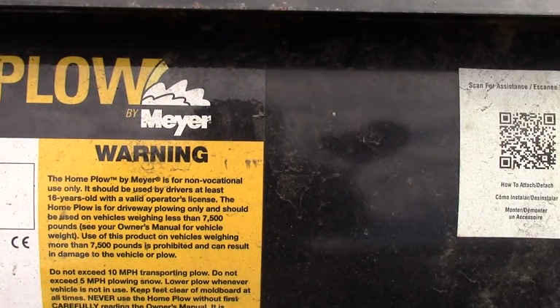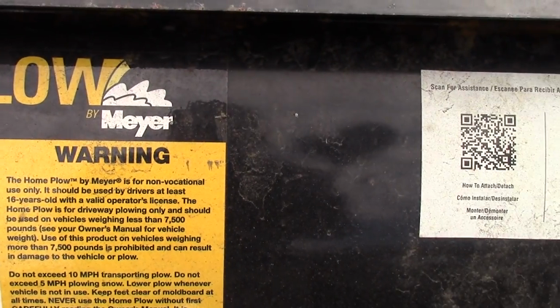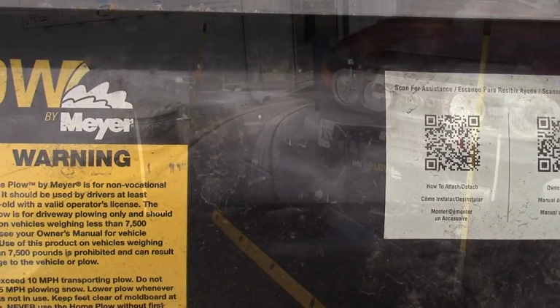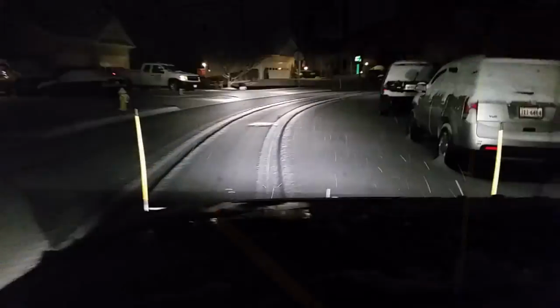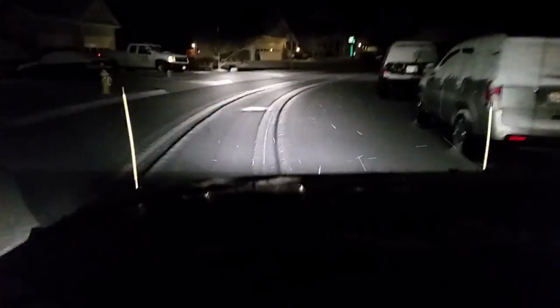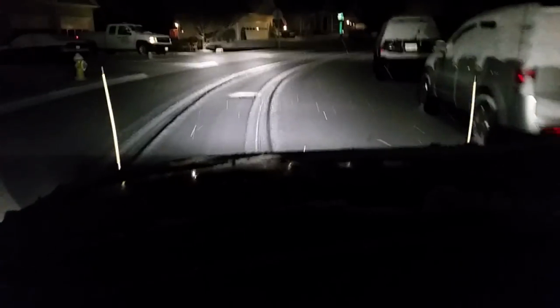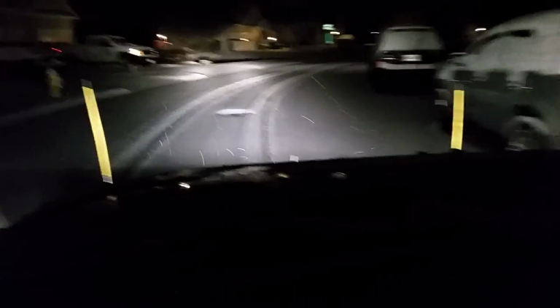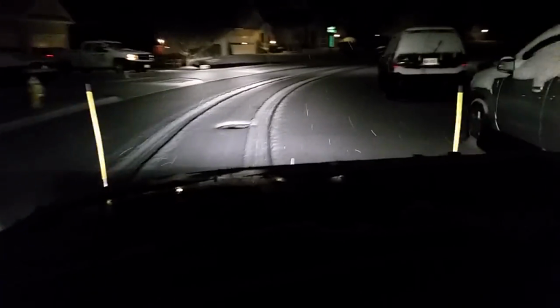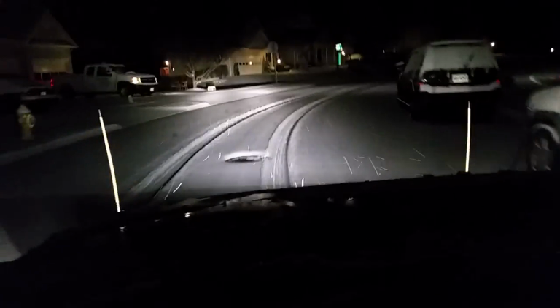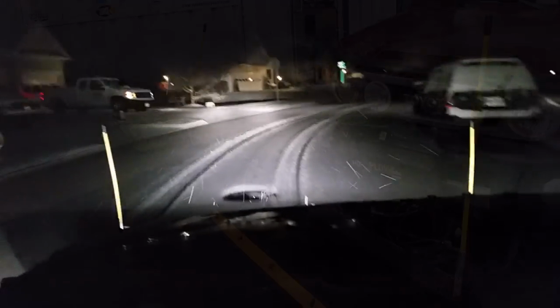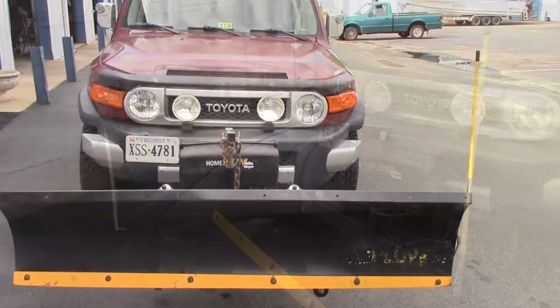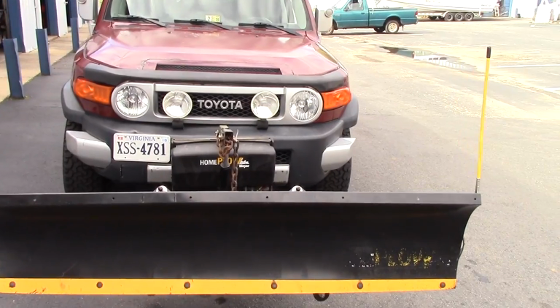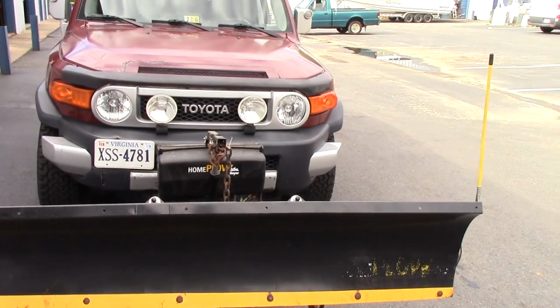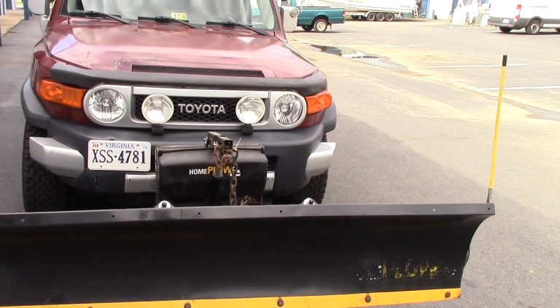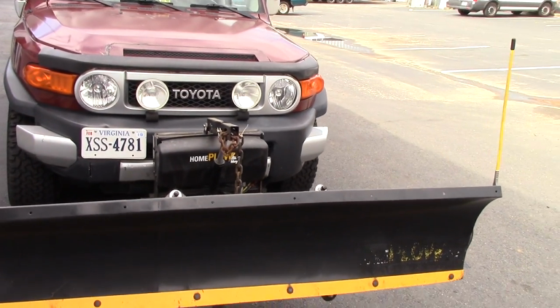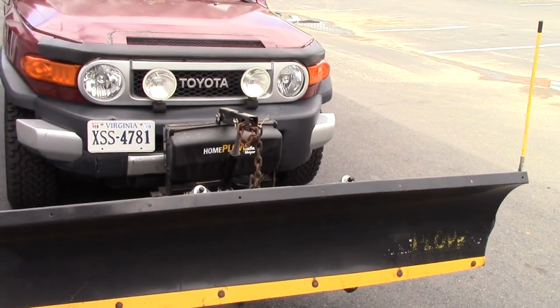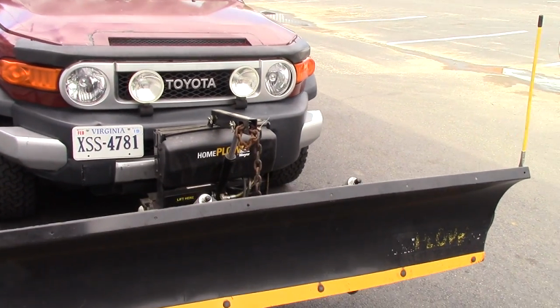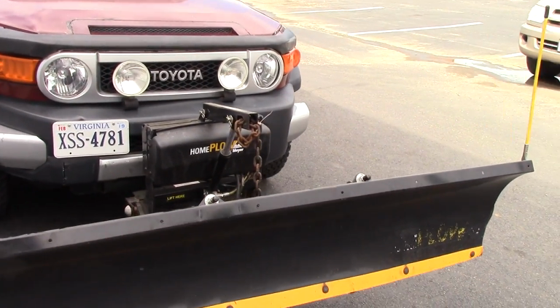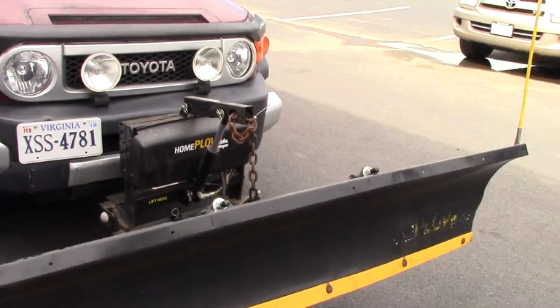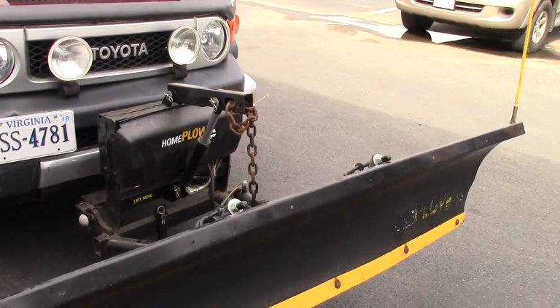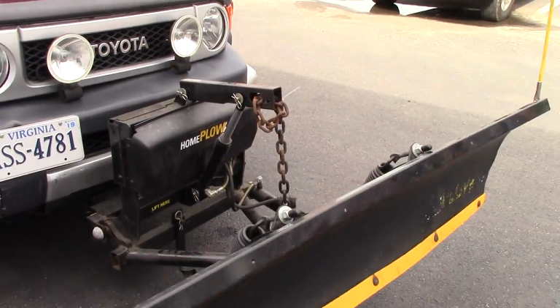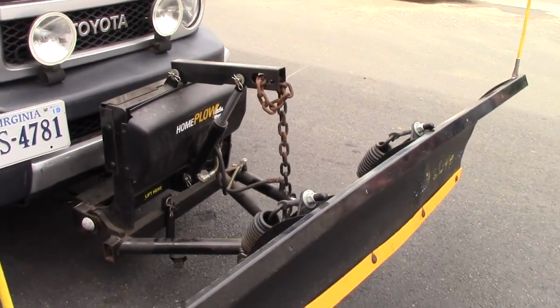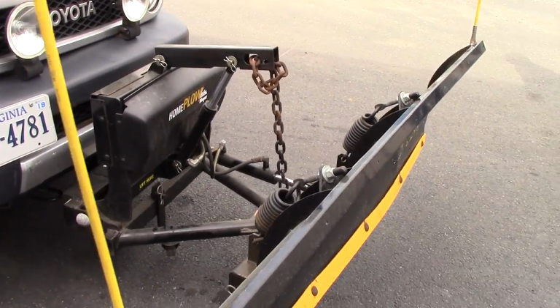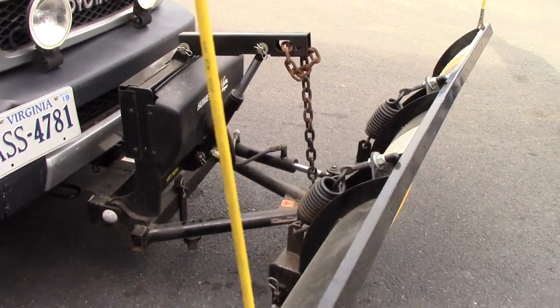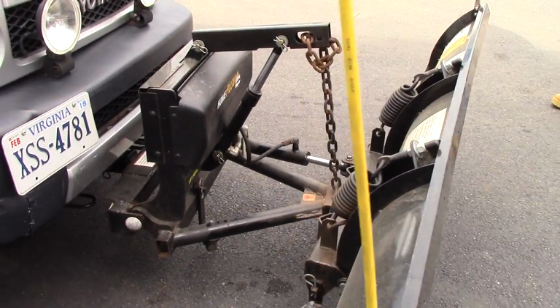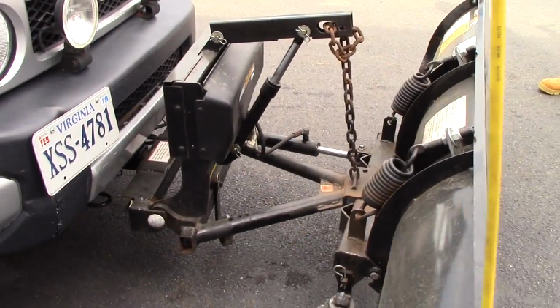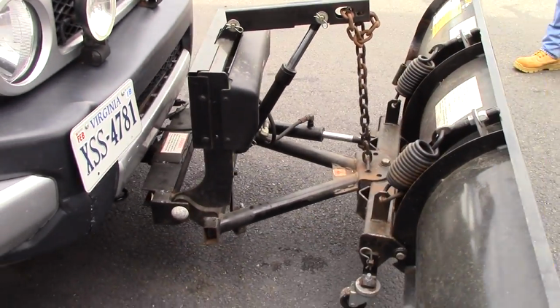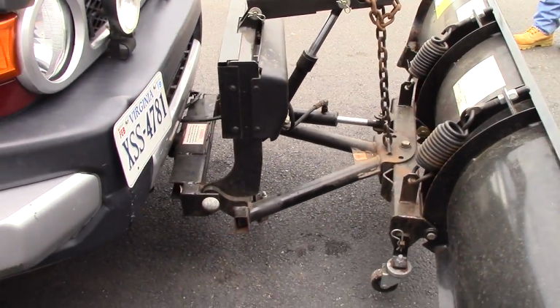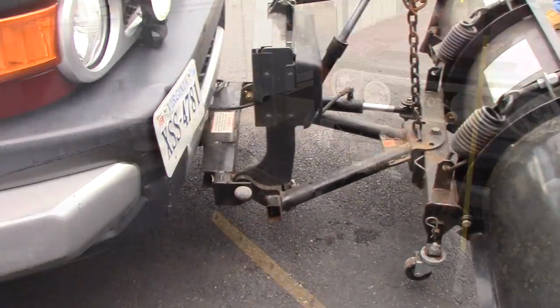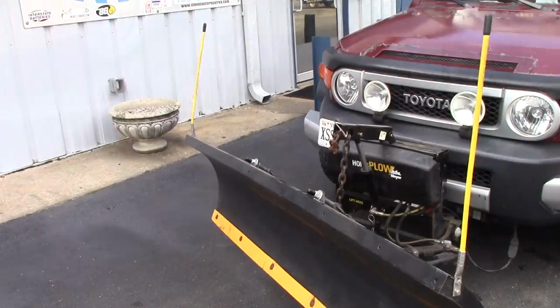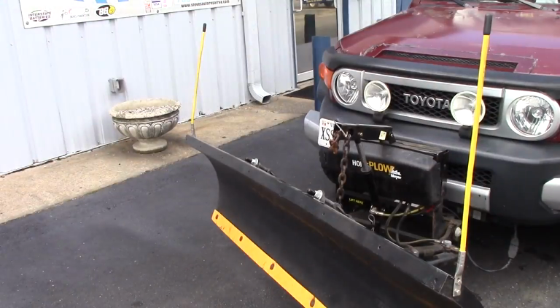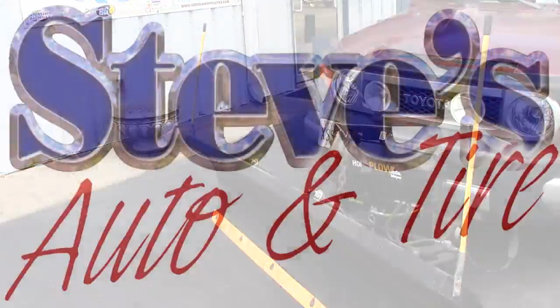Did bend up the blade a little bit, but that's only because I hit a curb — everything else on it is just working great. I'm very happy with it, totally worth the money. And if anybody knows if it fits an FJ Cruiser — yes it does.